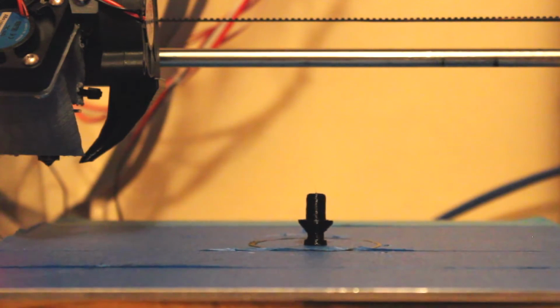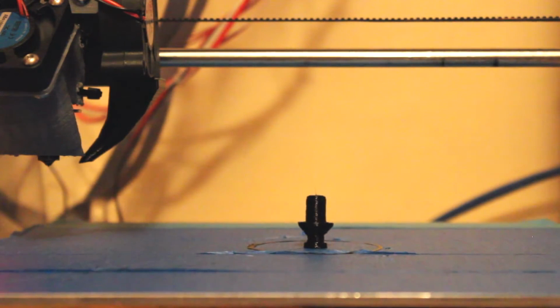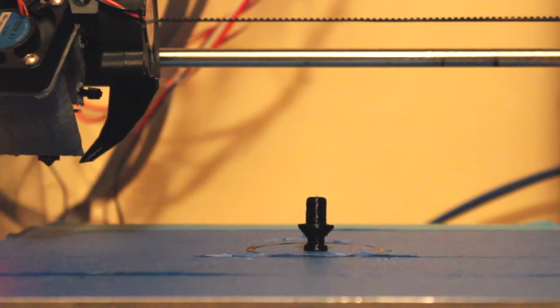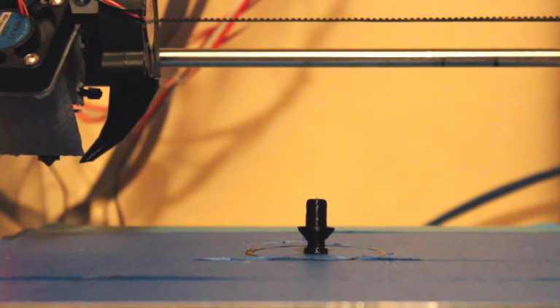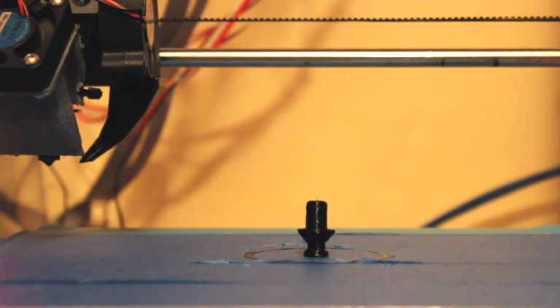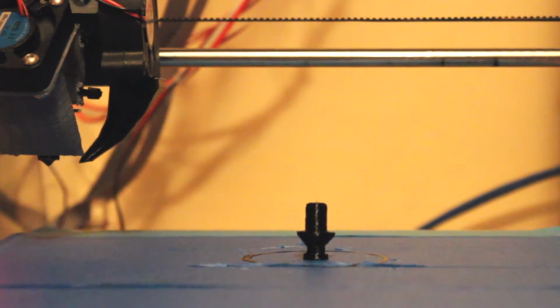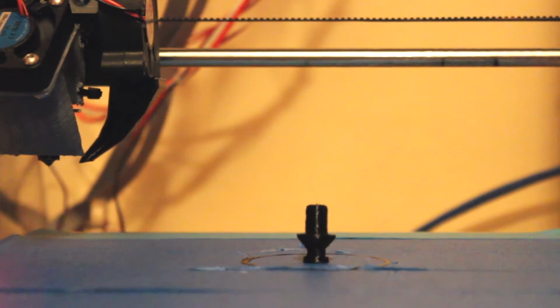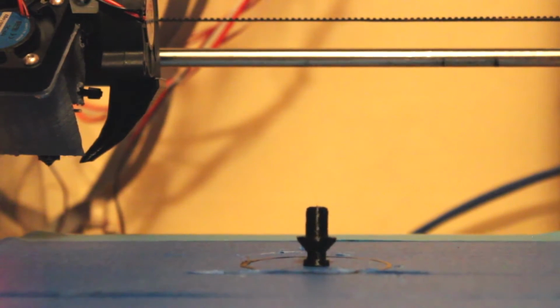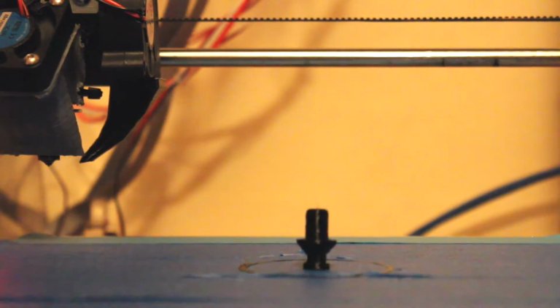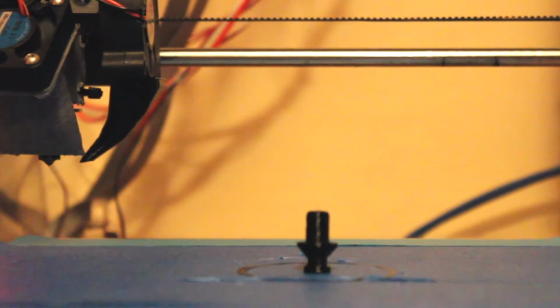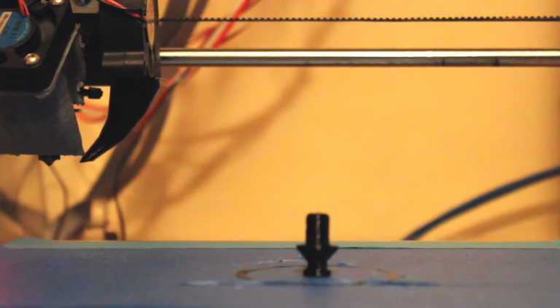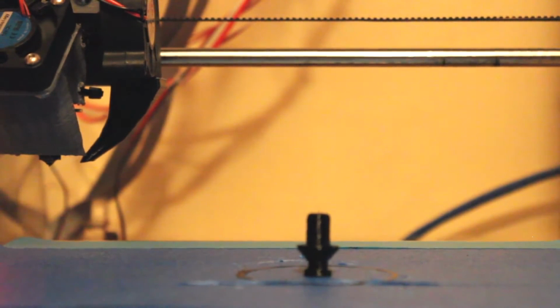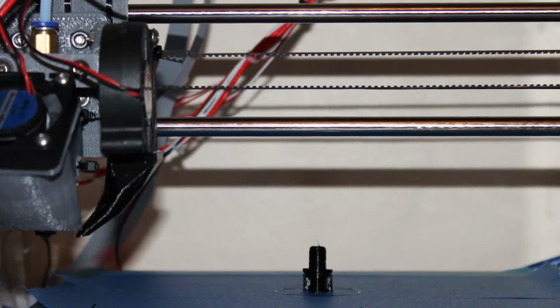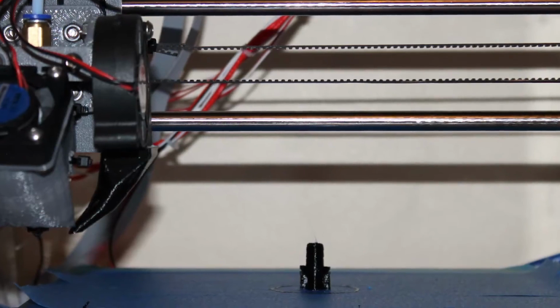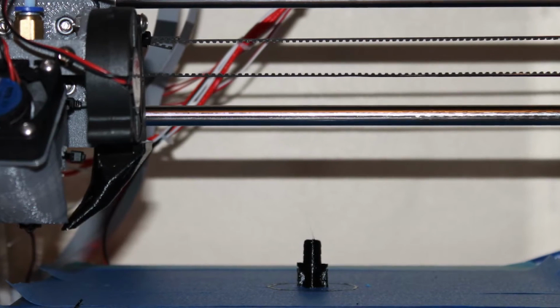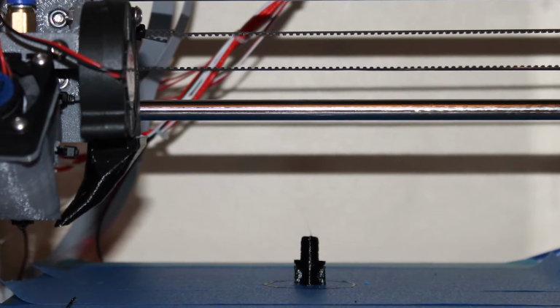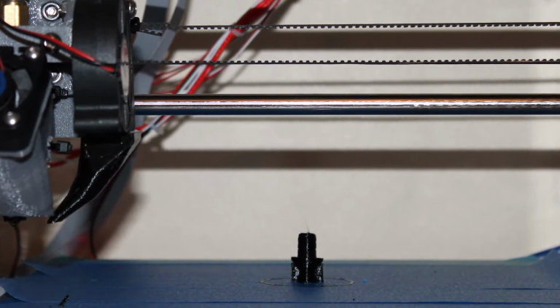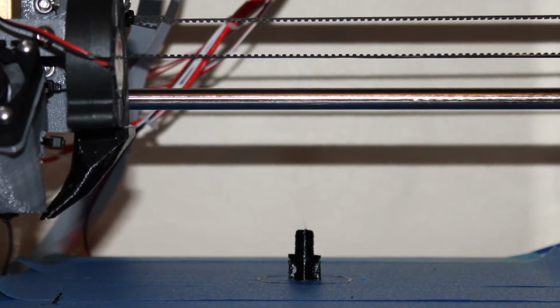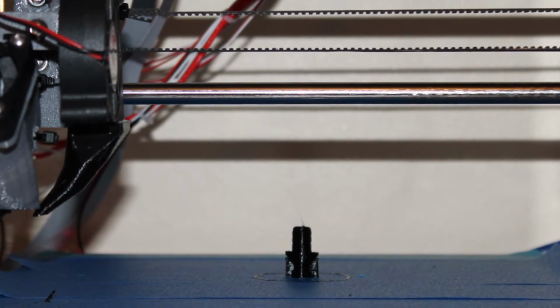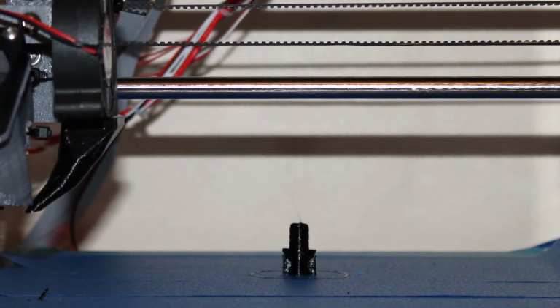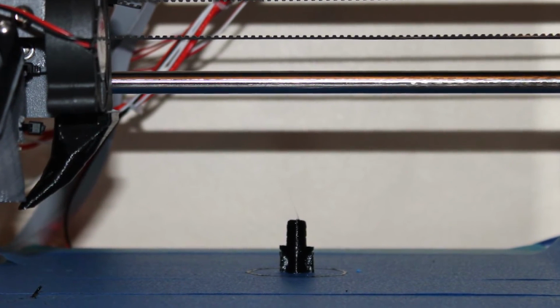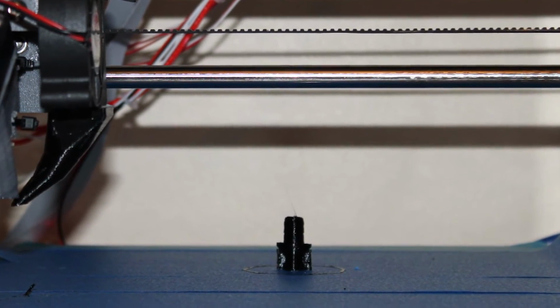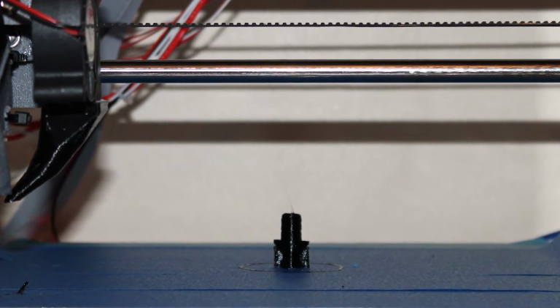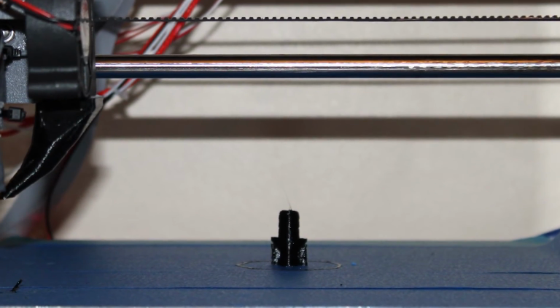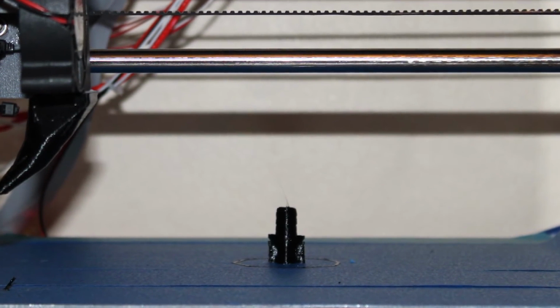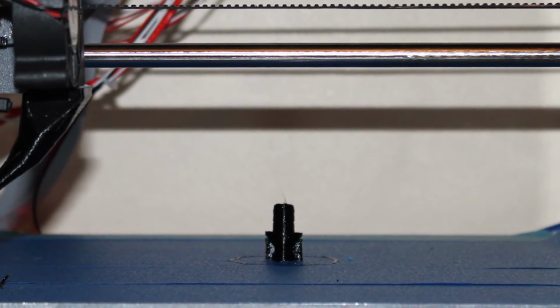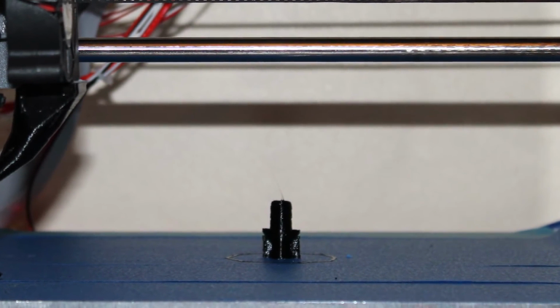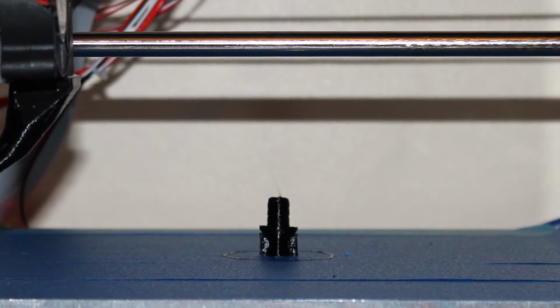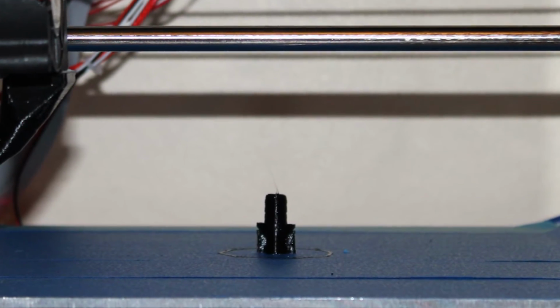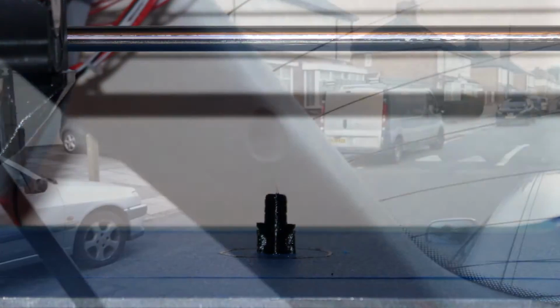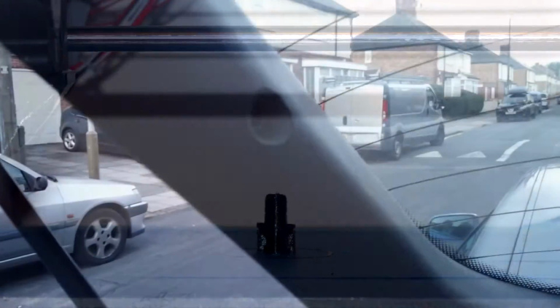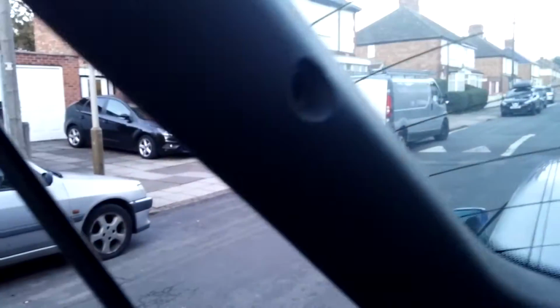The print's now finished — you can see it at the end of the time-lapse I set up. I'm going to show you the part, and if you notice some slight differences on the edge, that's because I gave it some supports.